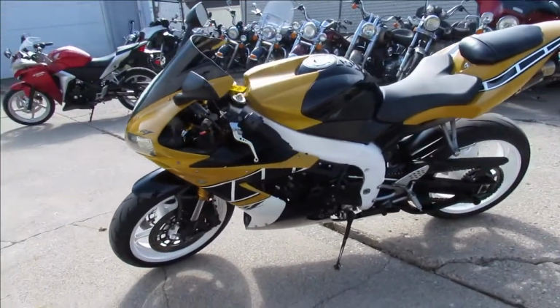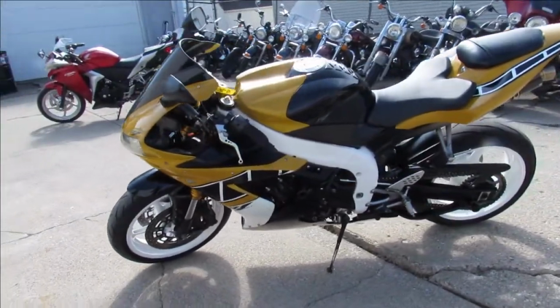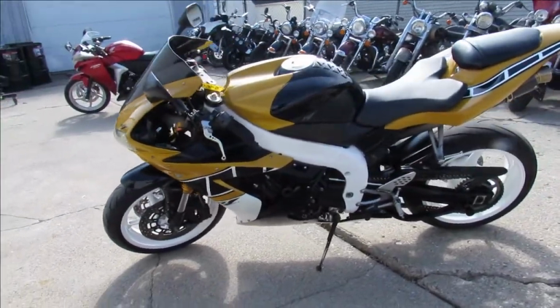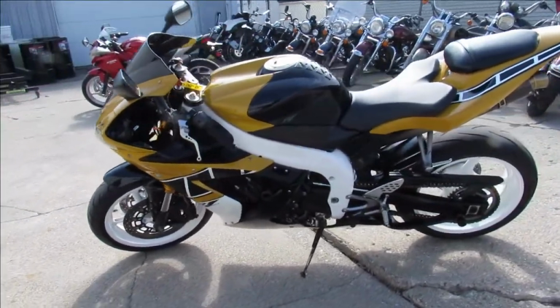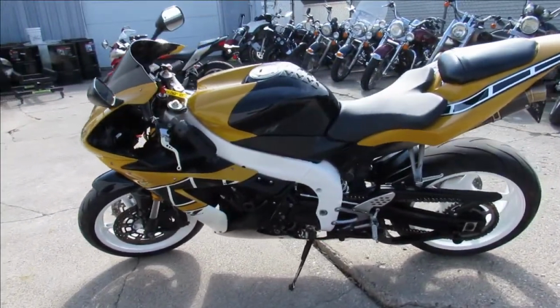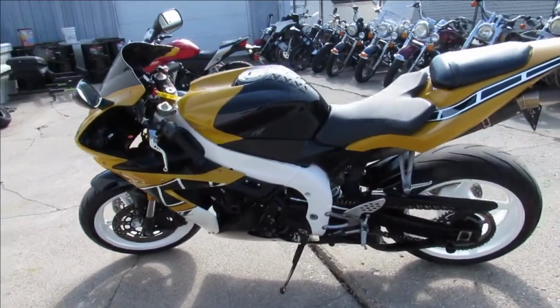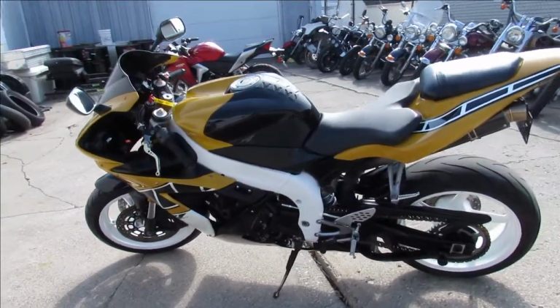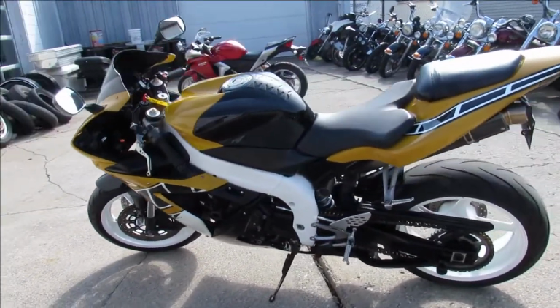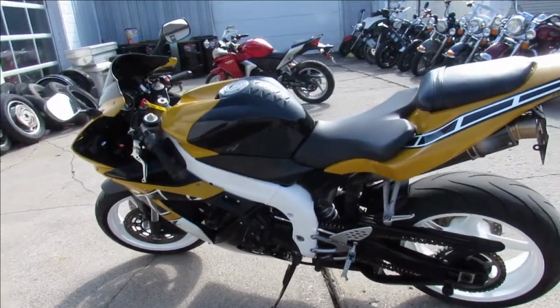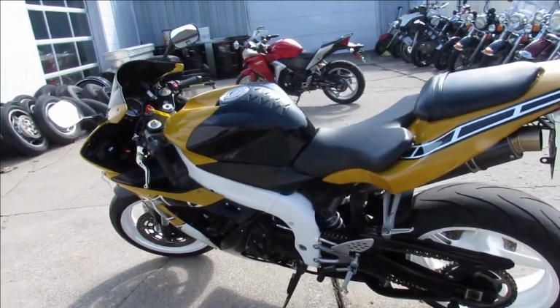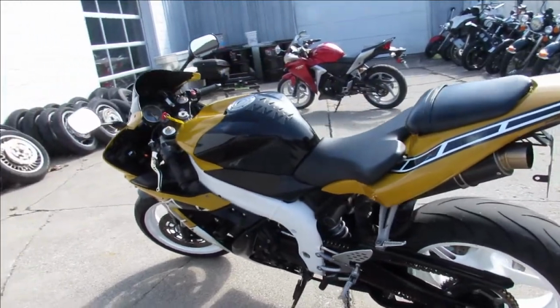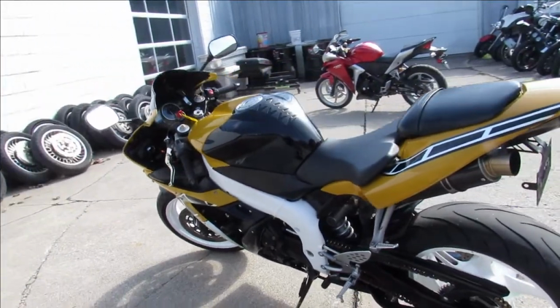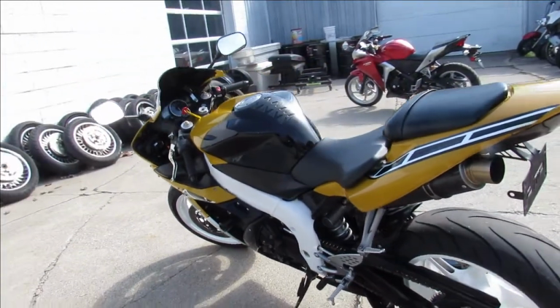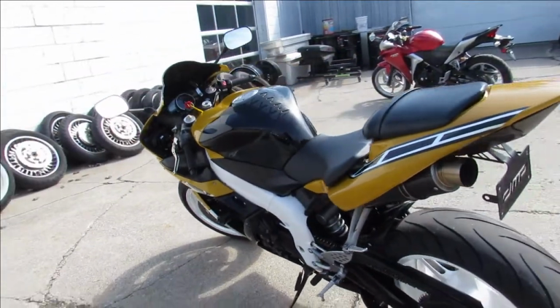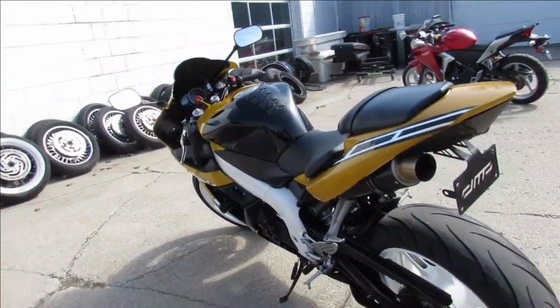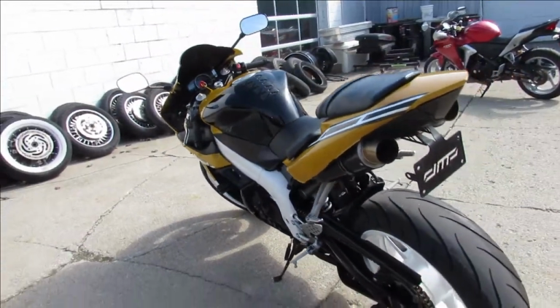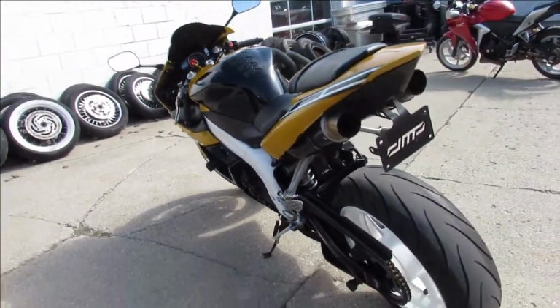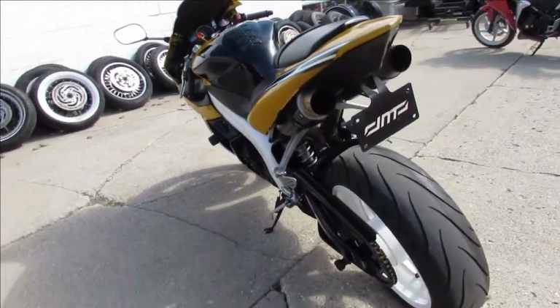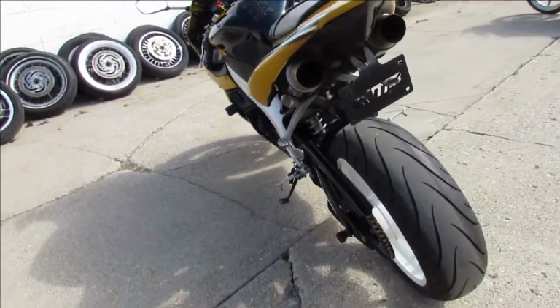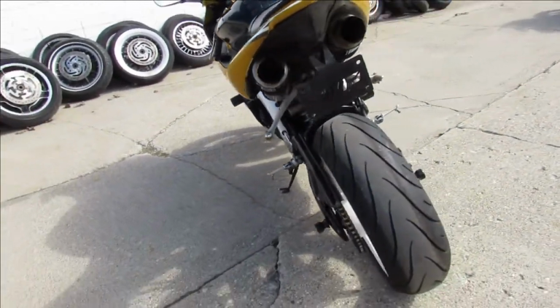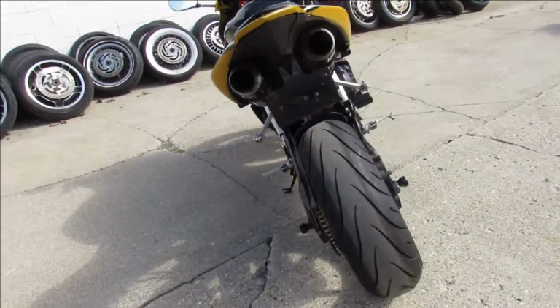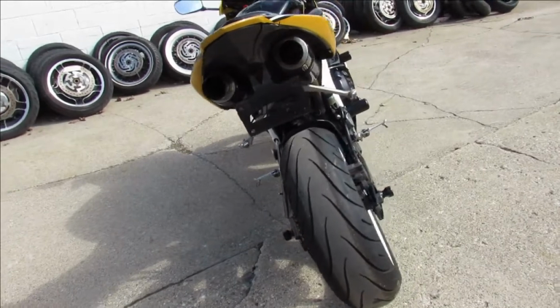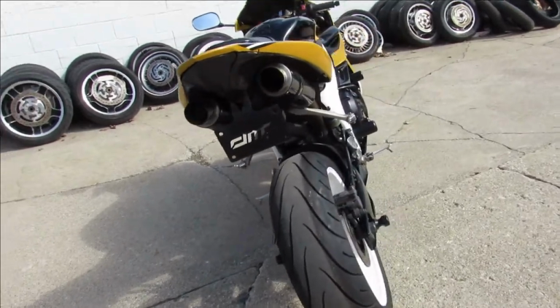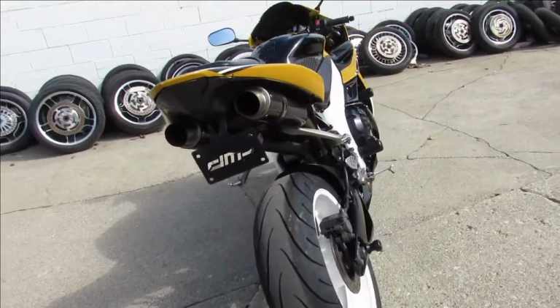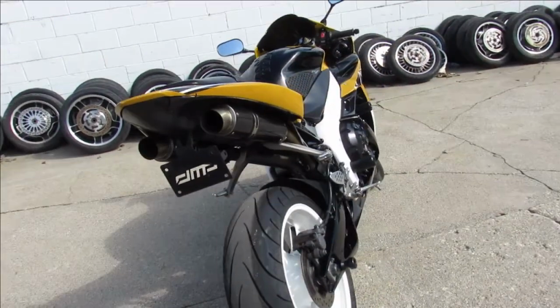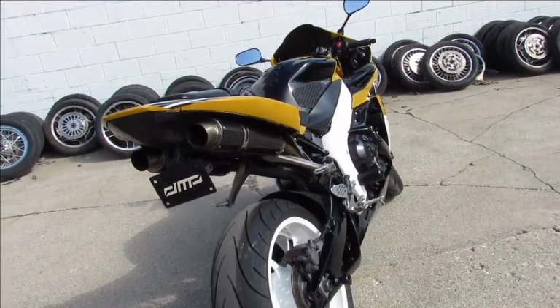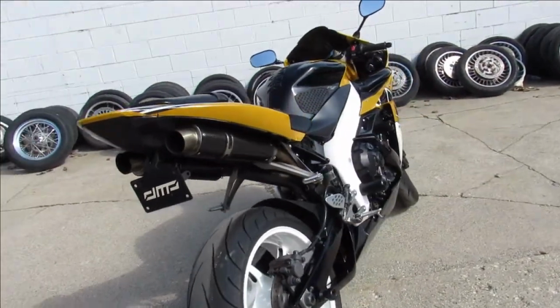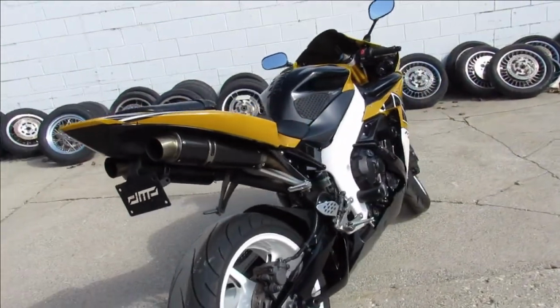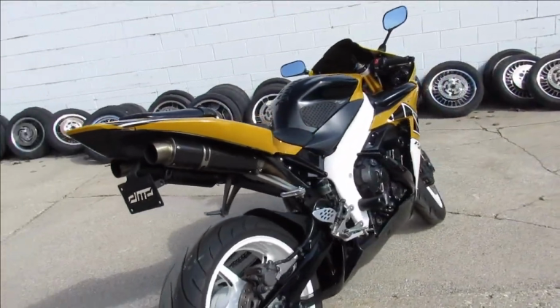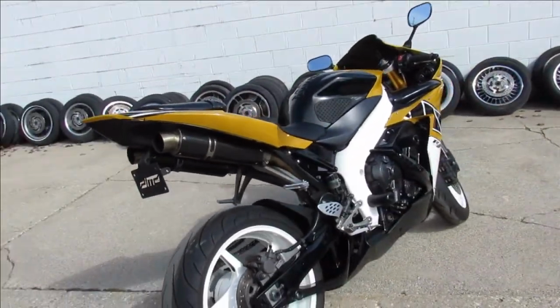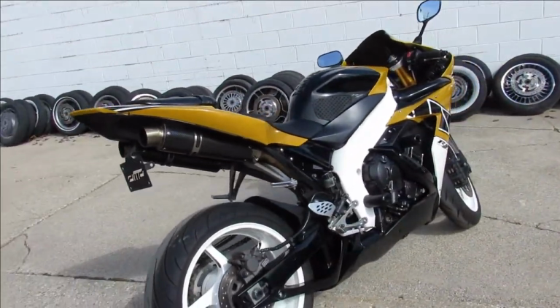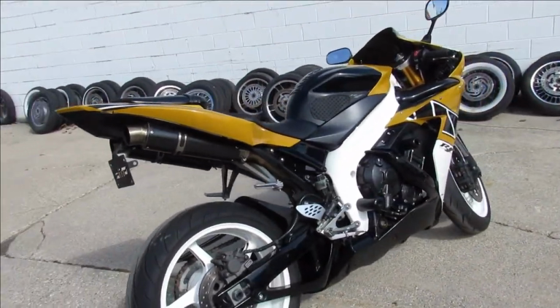This one here is a 2006 R1. It's got the white frame, white wheels, mustard yellow plastic guys, CRG levers, frame sliders, fender eliminator kit, blacked out windshield, and a carbon fiber exhaust.